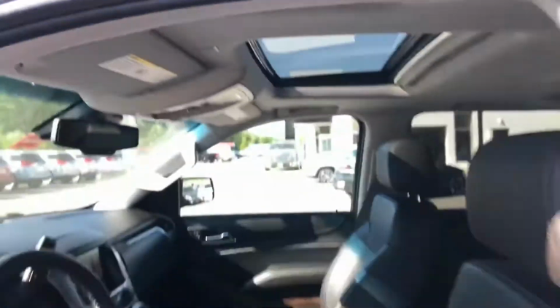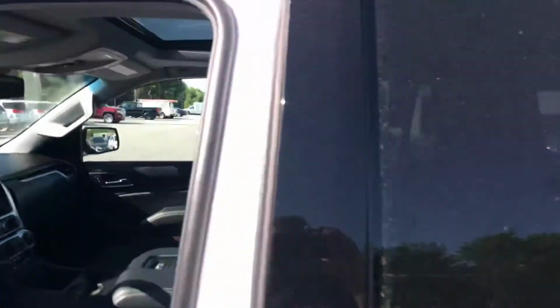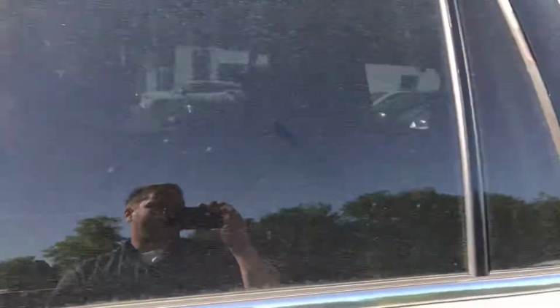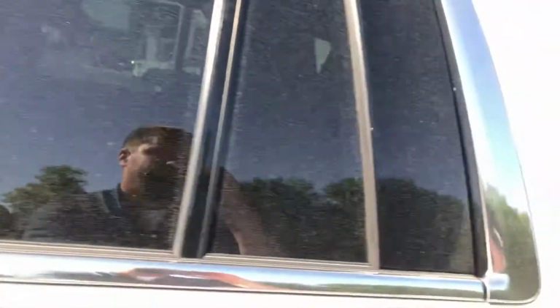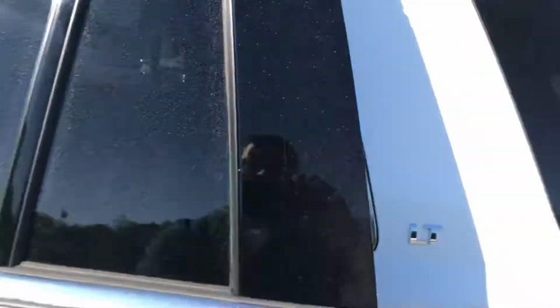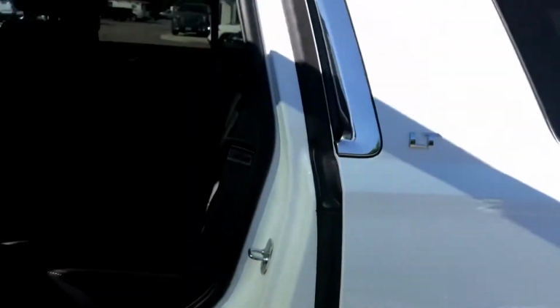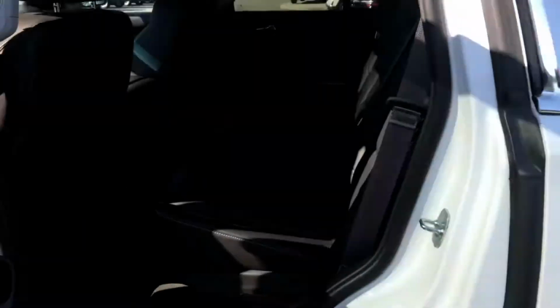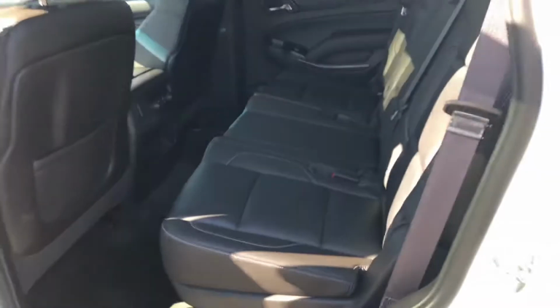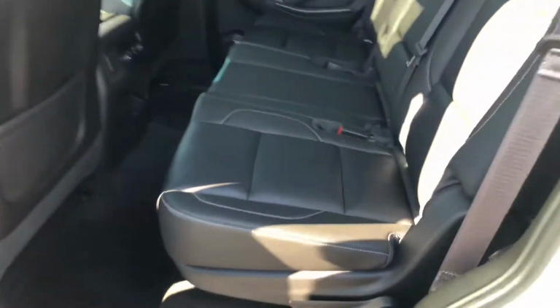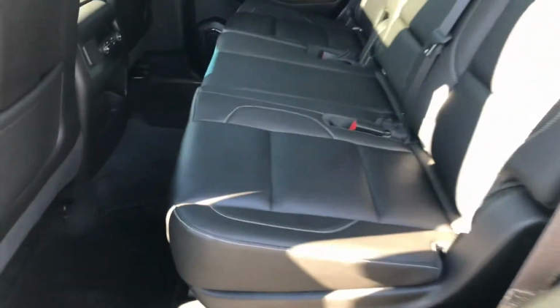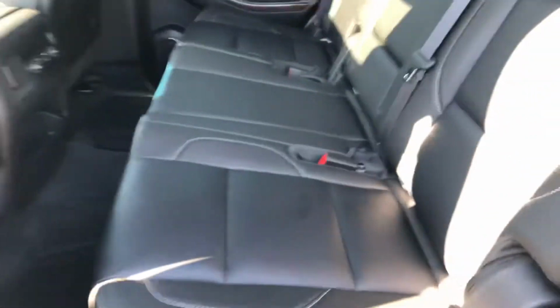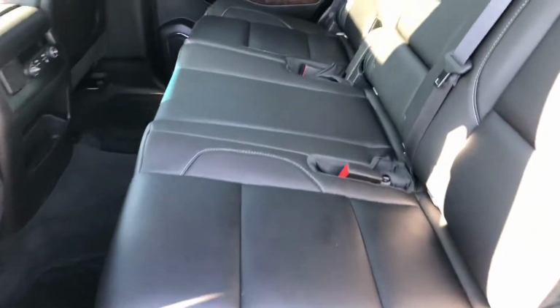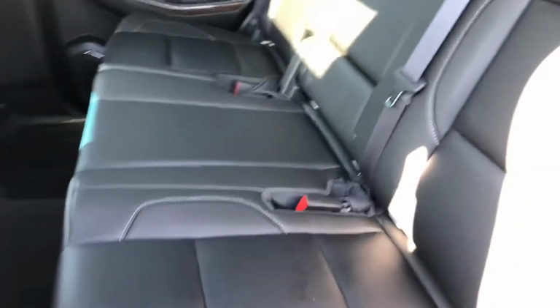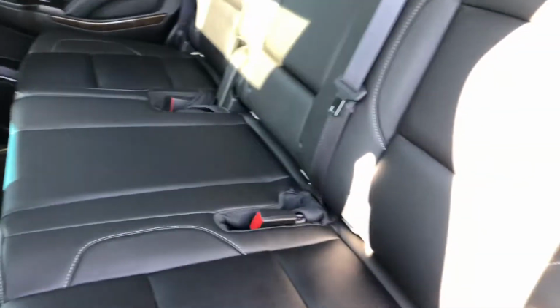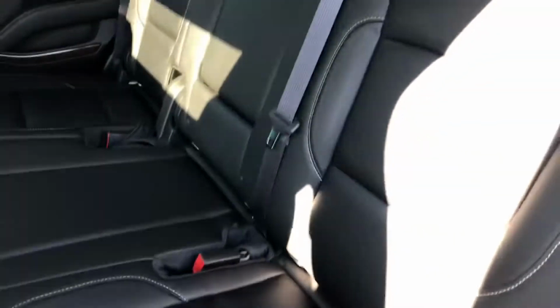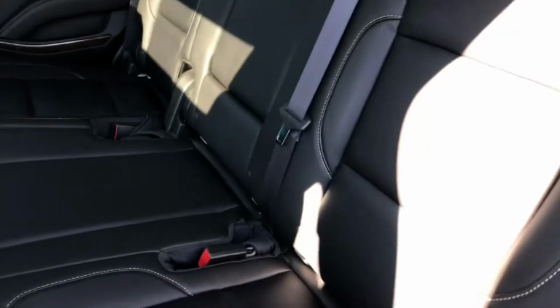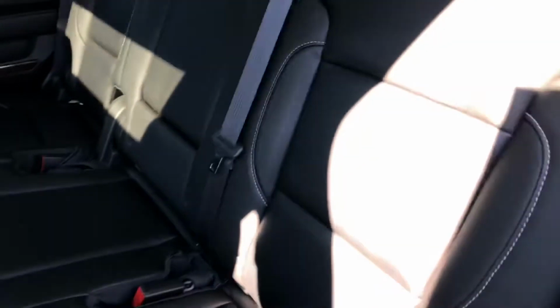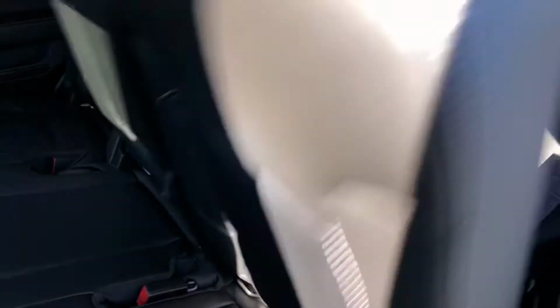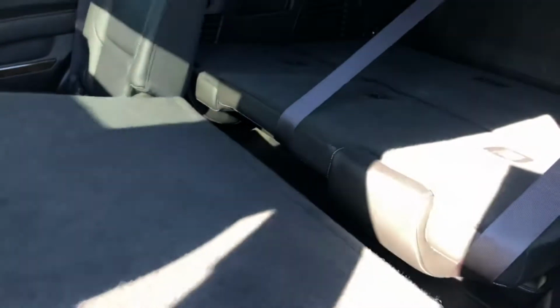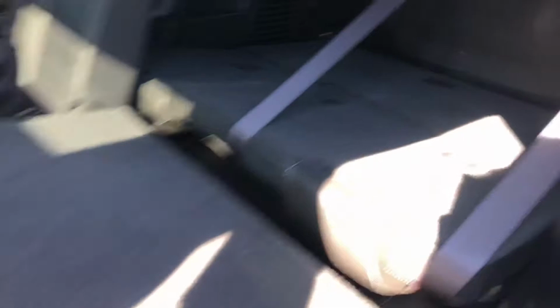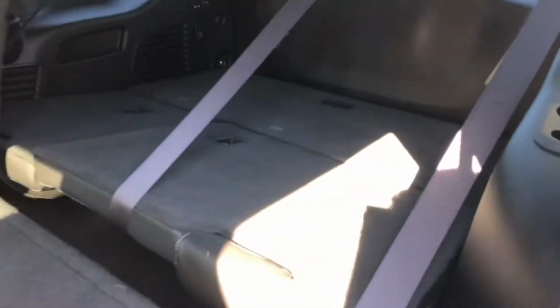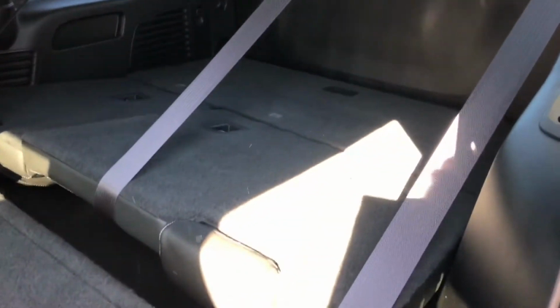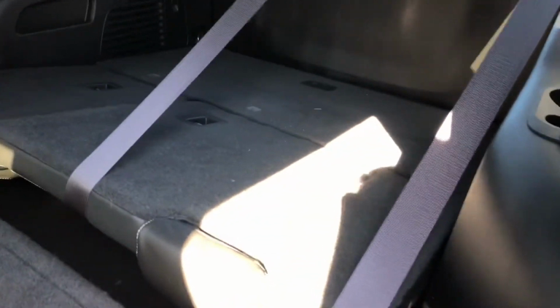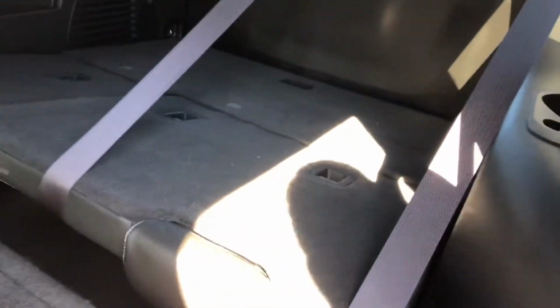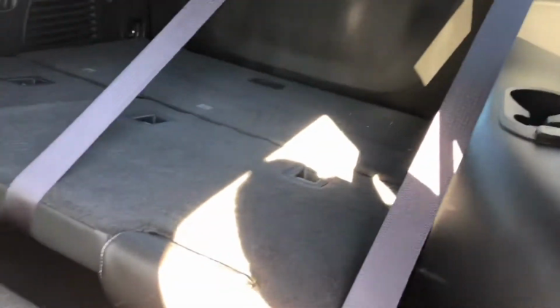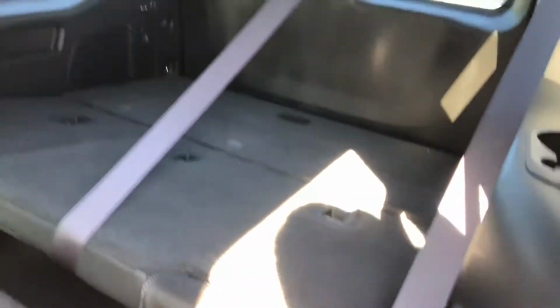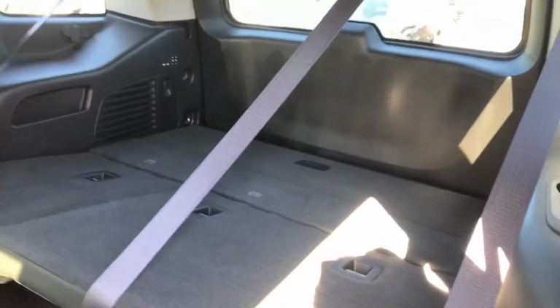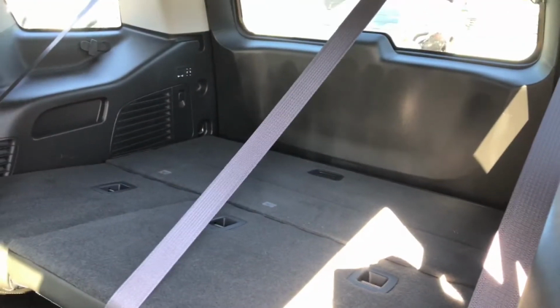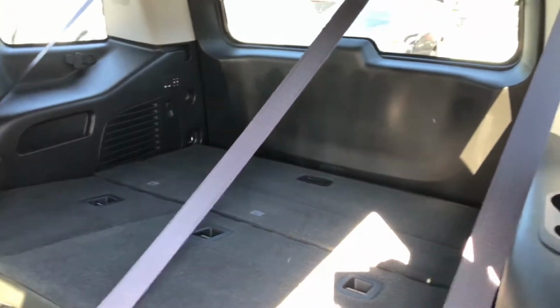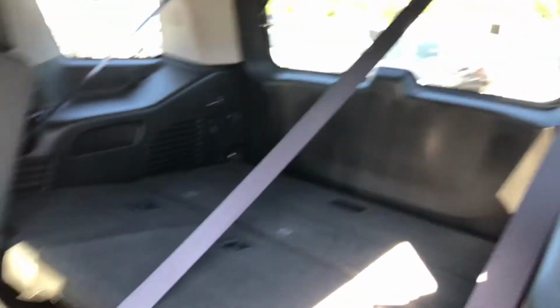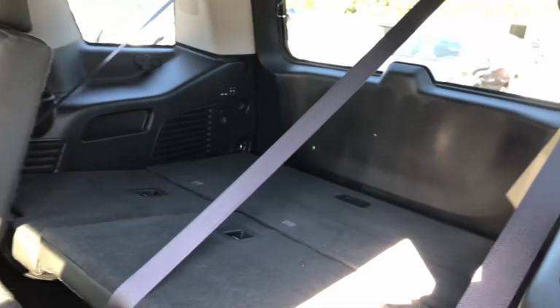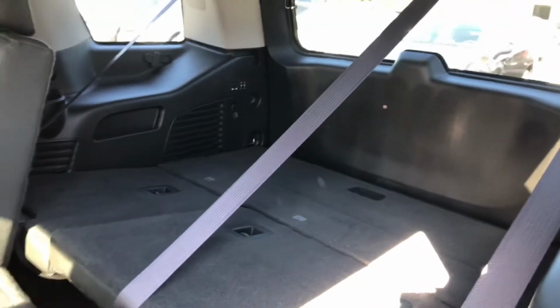Taking a look at the second row, we have a bench seat in the Tahoe so this vehicle can comfortably fit up to eight people. I've got the back seats folded down so you can see the great cargo space available in this Tahoe.